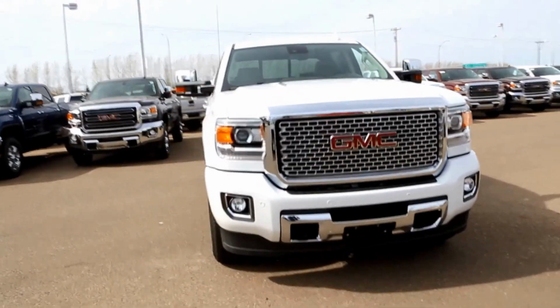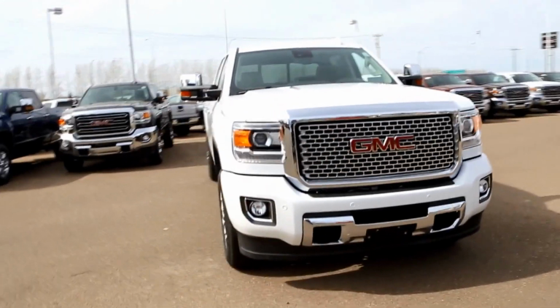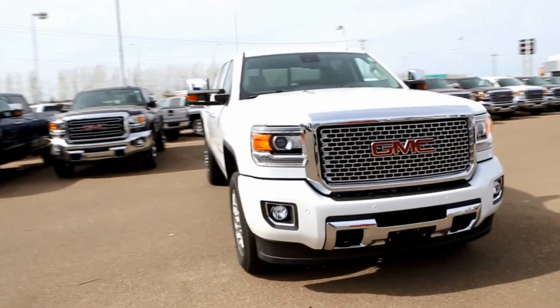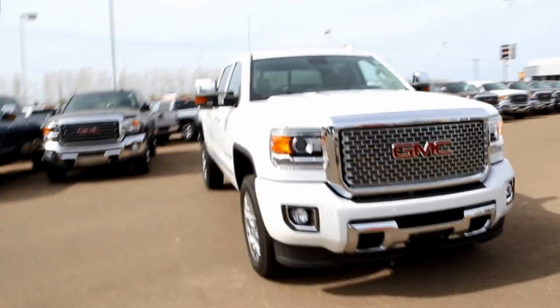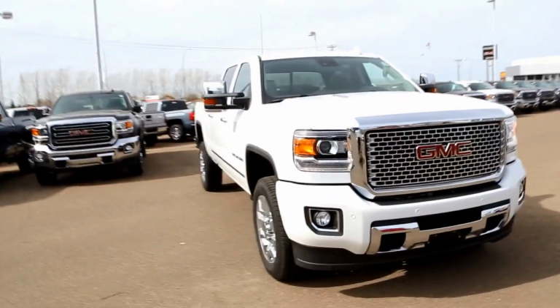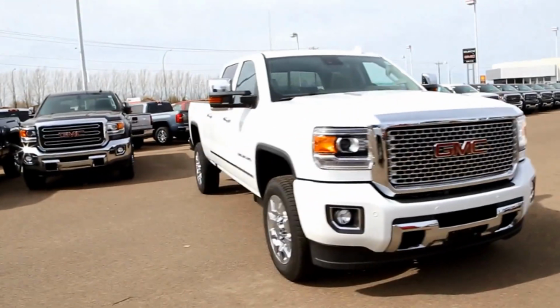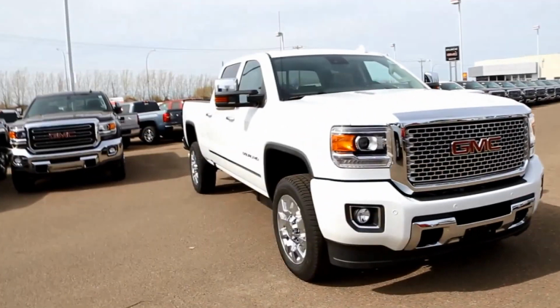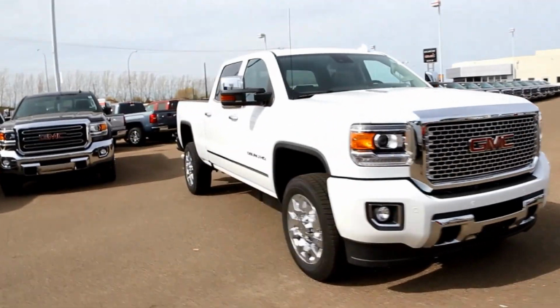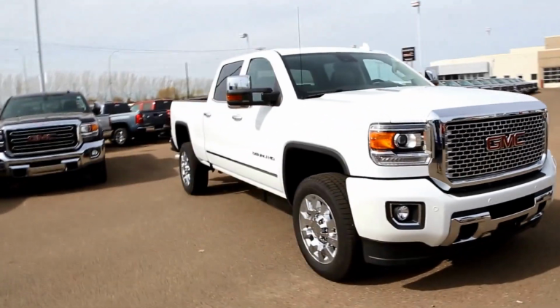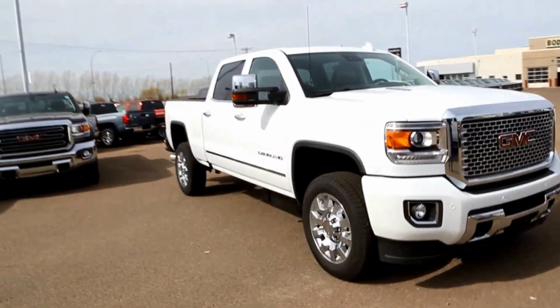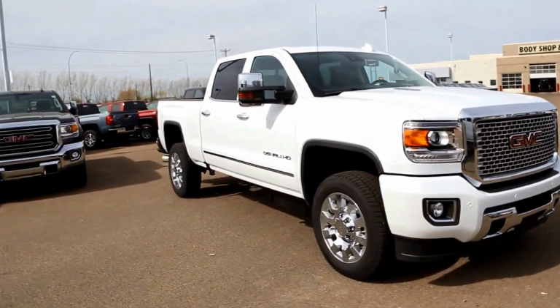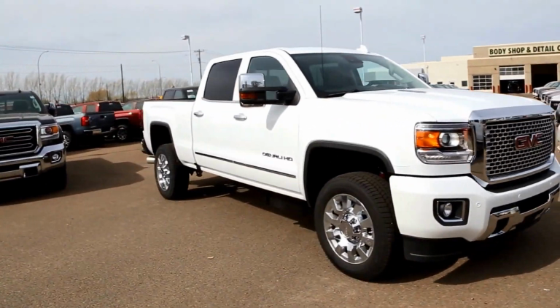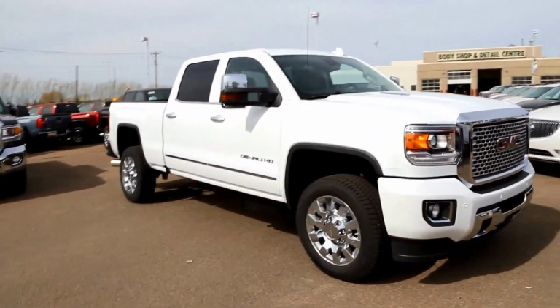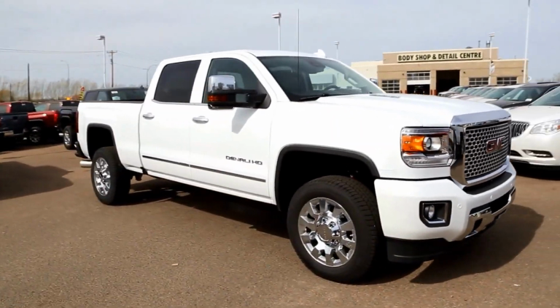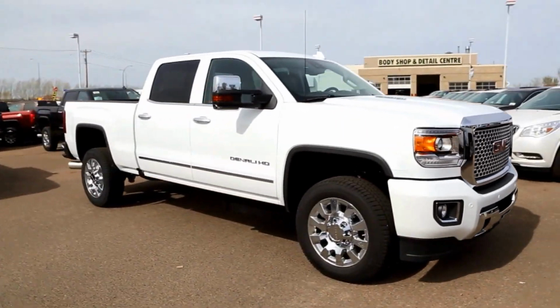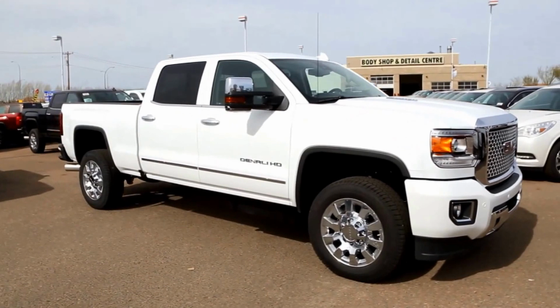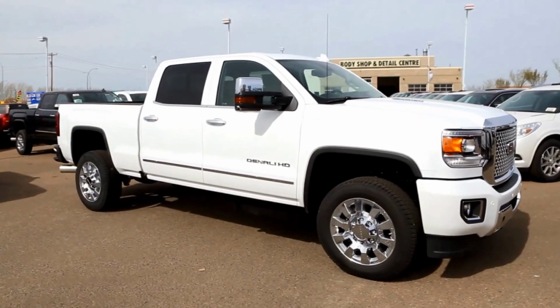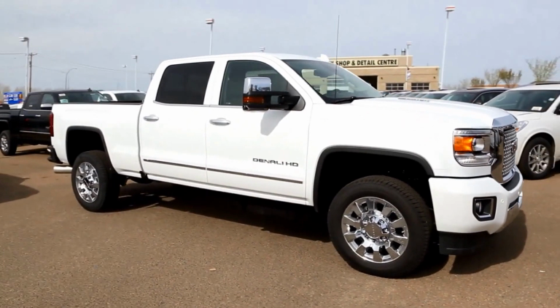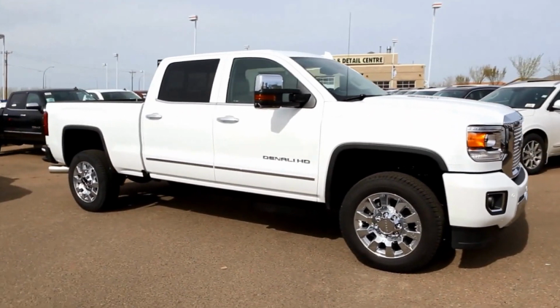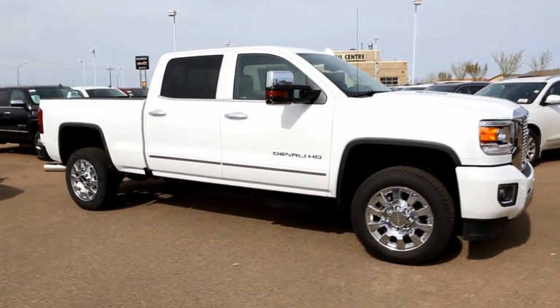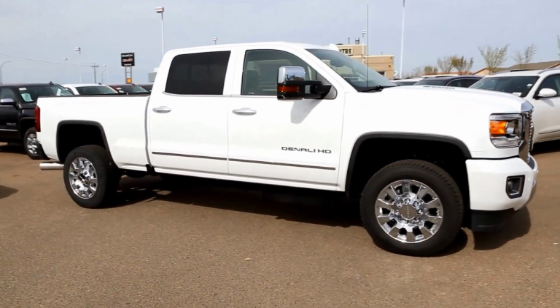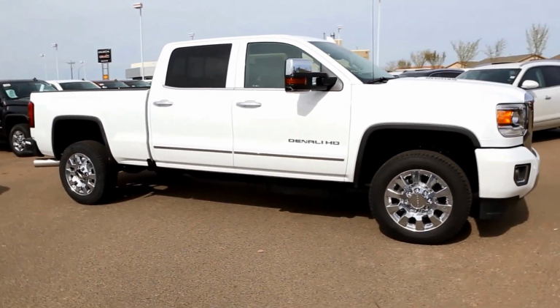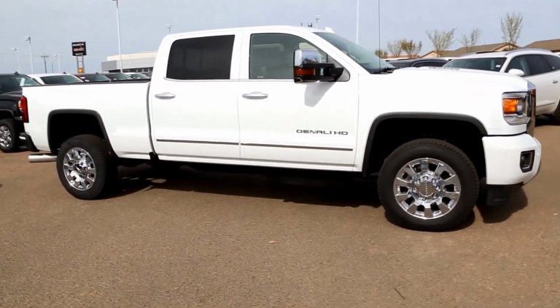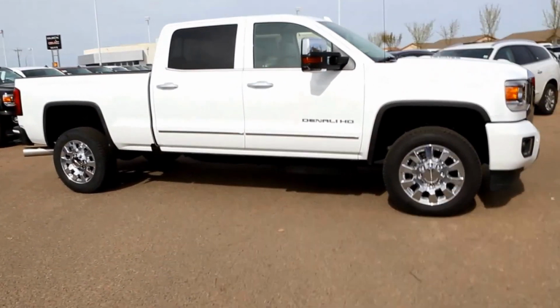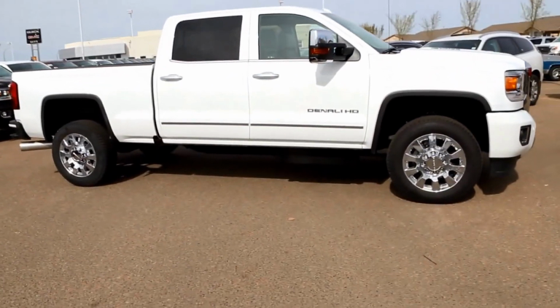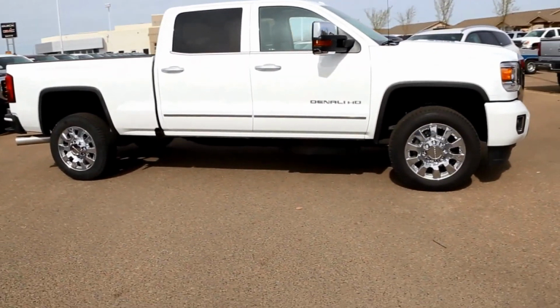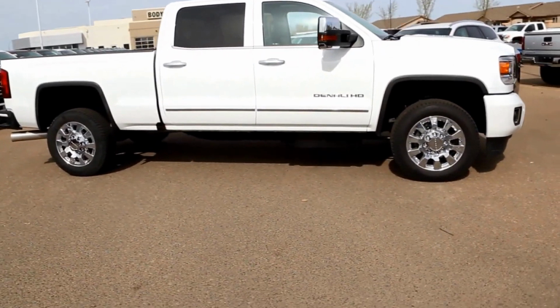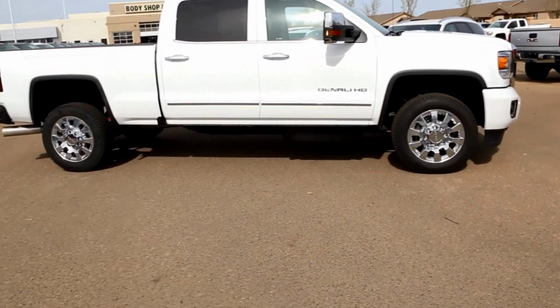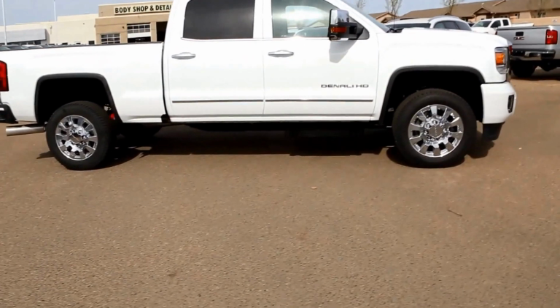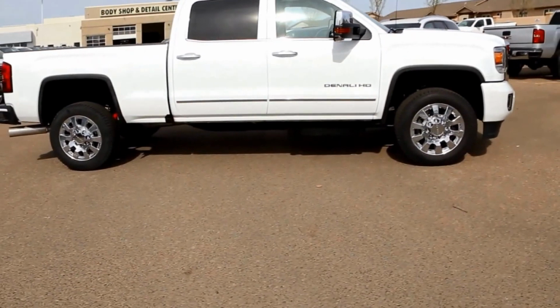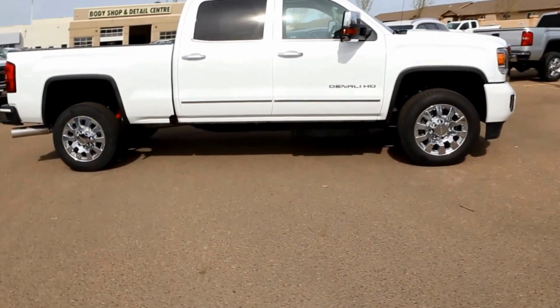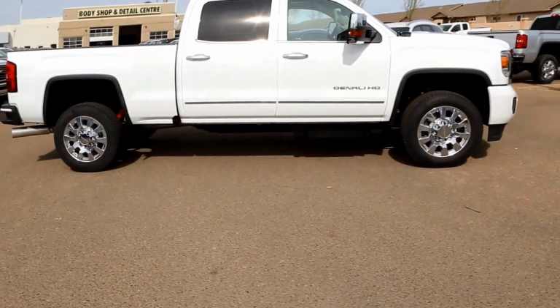This is a 2016 GMC Sierra 2500 HD Denali, available here at Davis GMC Buick in Medicine Hat. Come on out and take a look or take it for a ride.